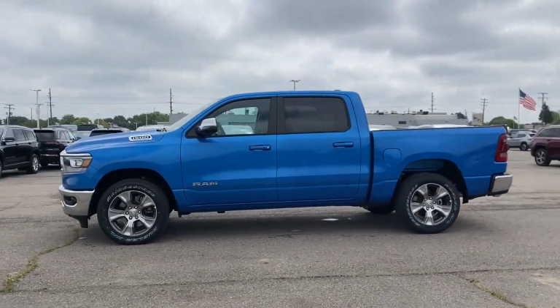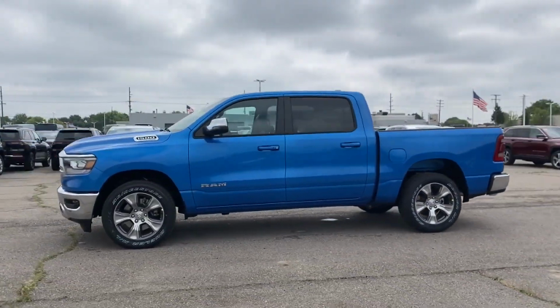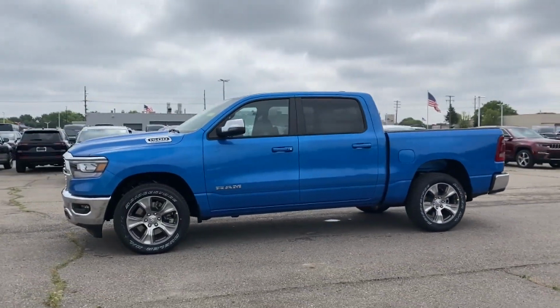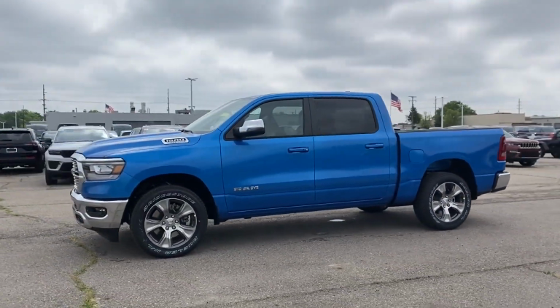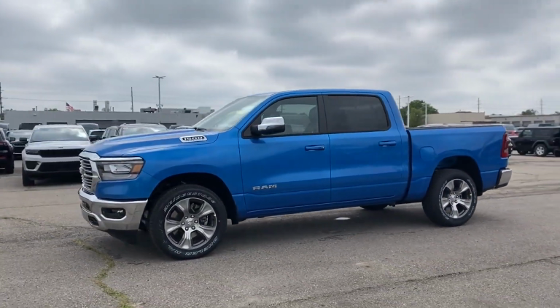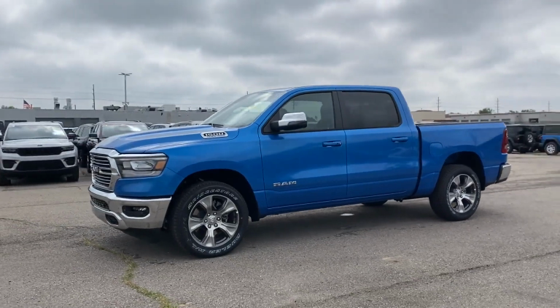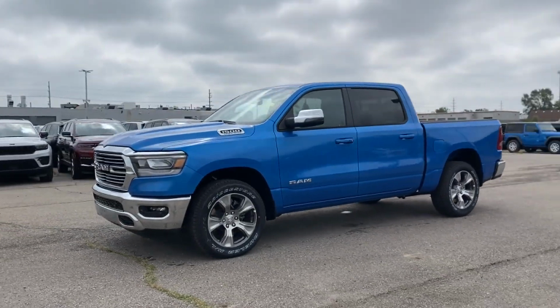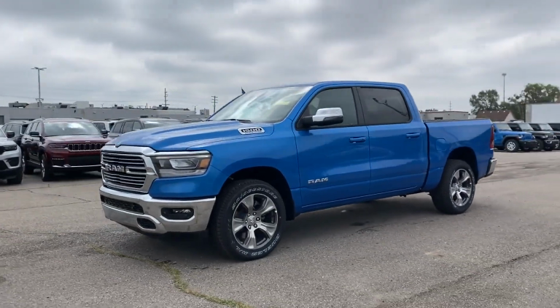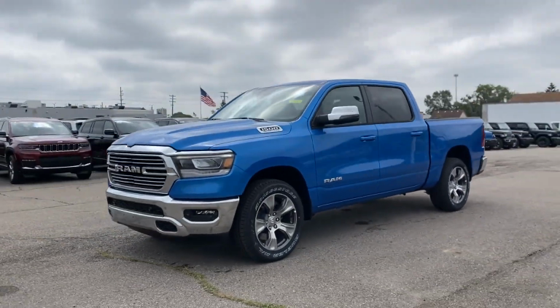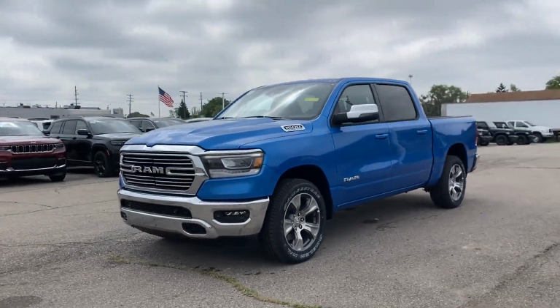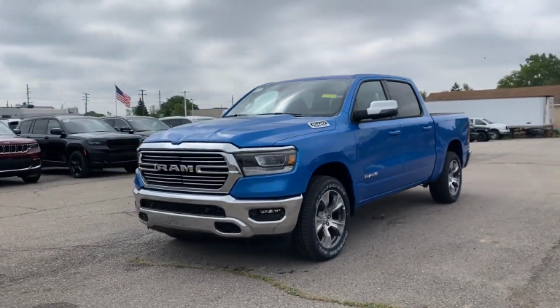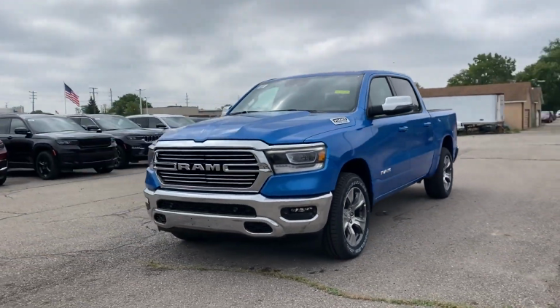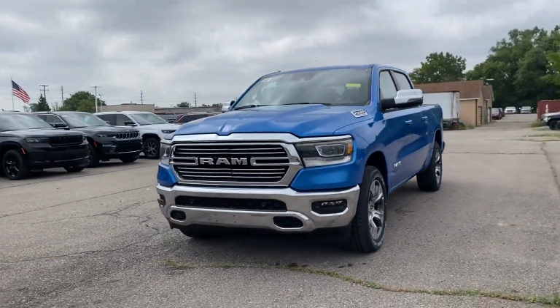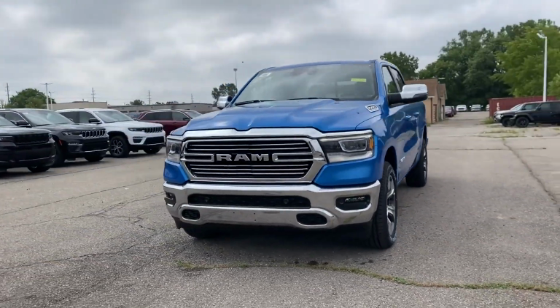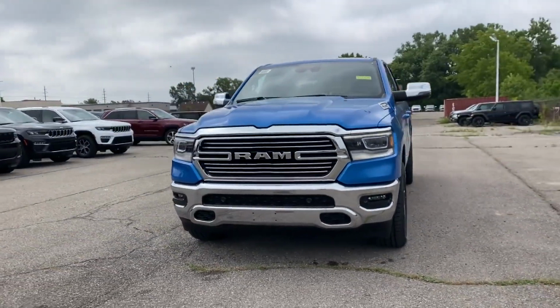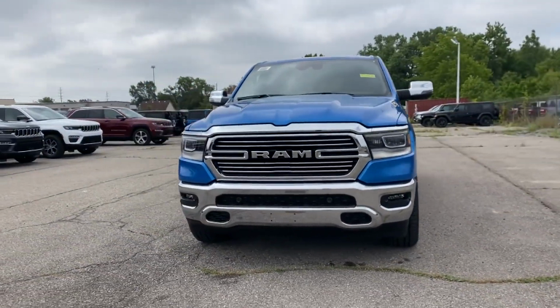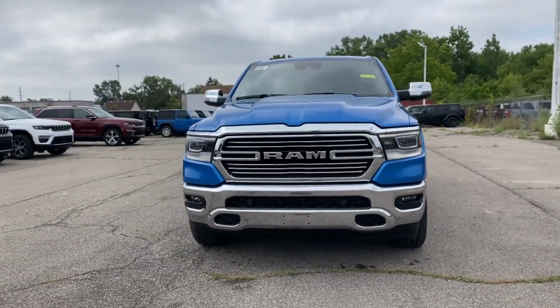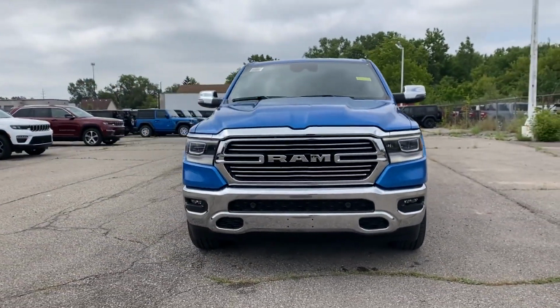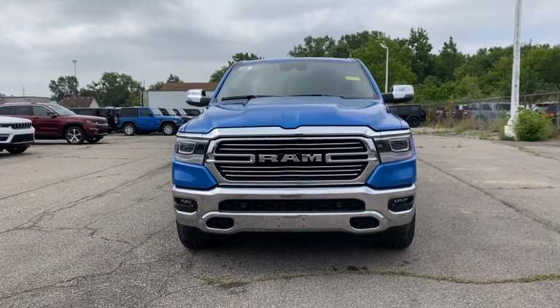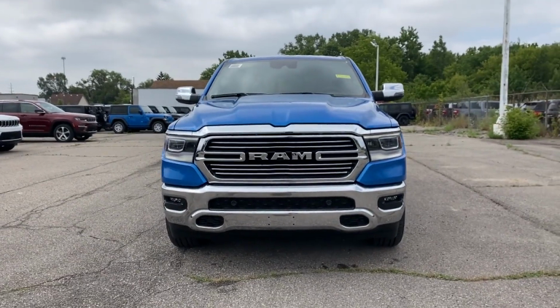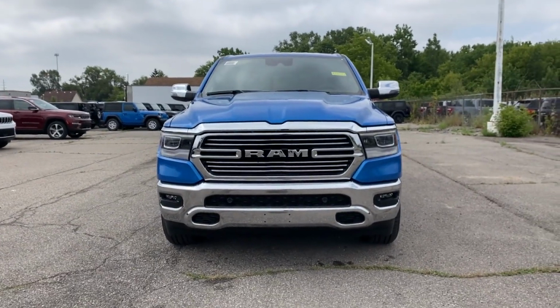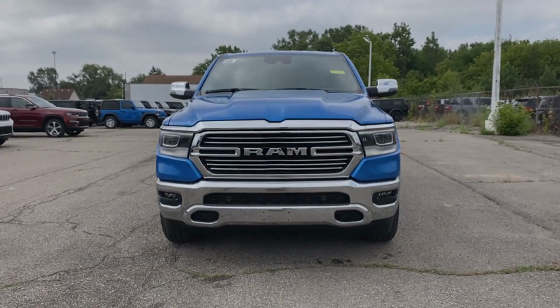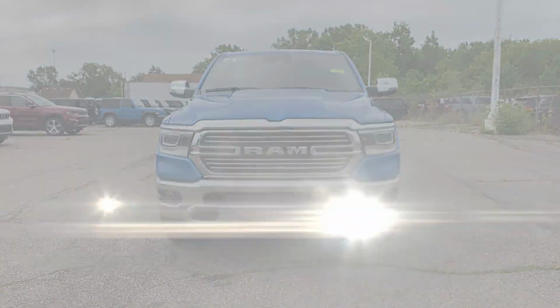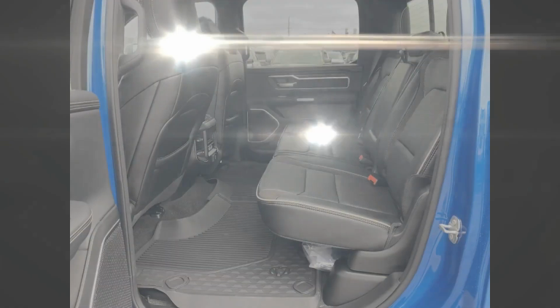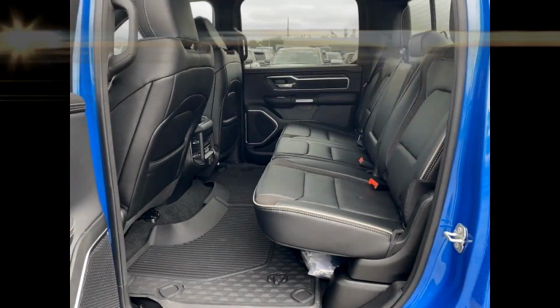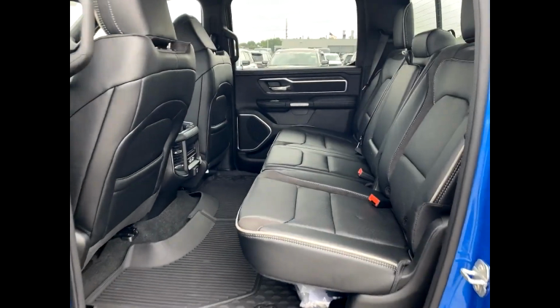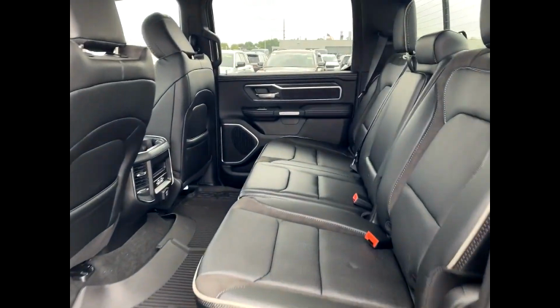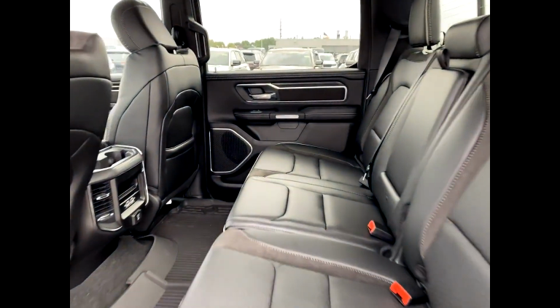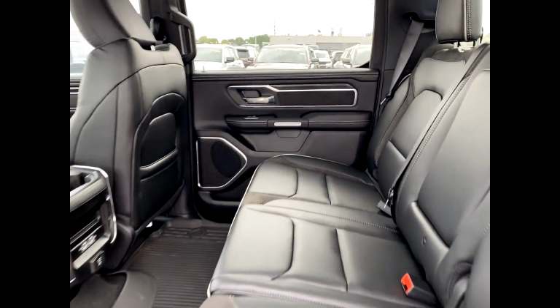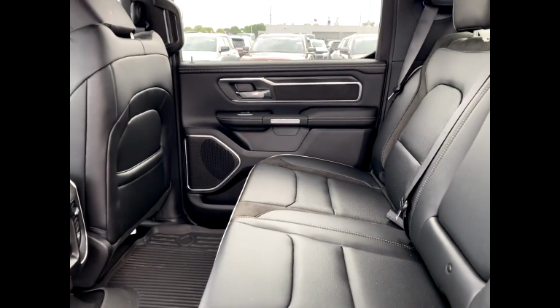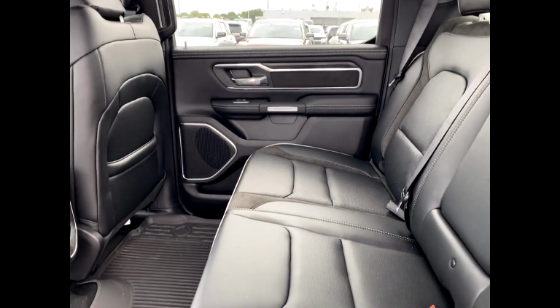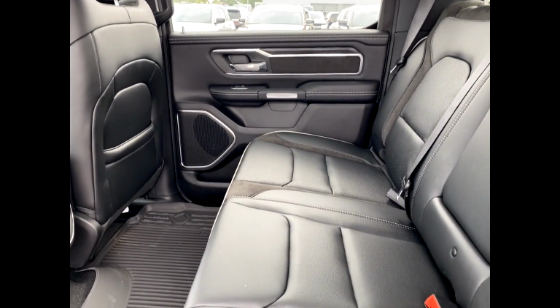Heated side view mirrors, wood grain trim, backup camera, passenger seat adjustable lumbar support, memory seat, cooled front seats, tinted windows, and power driver seat.